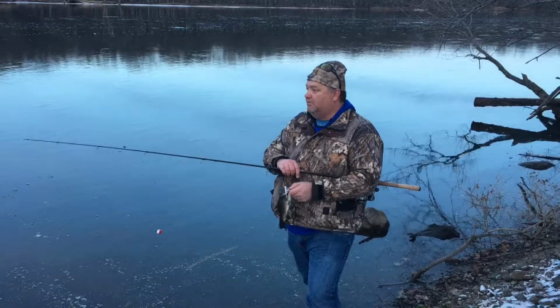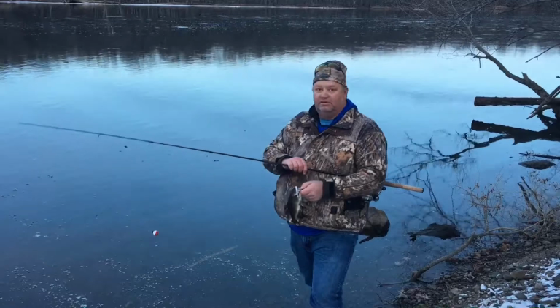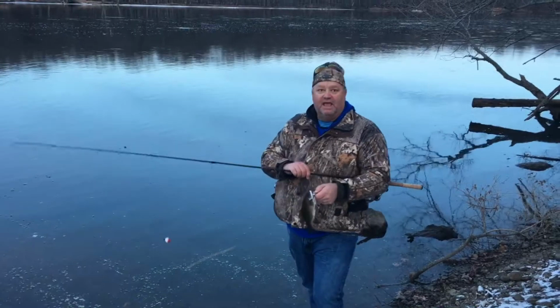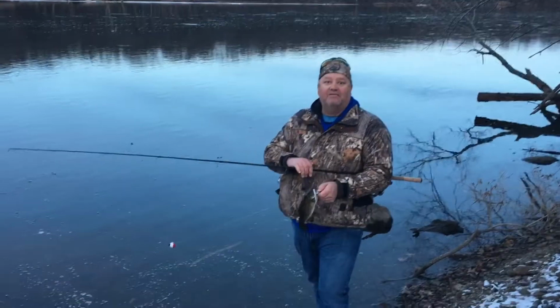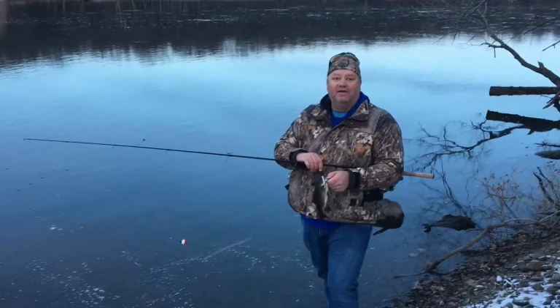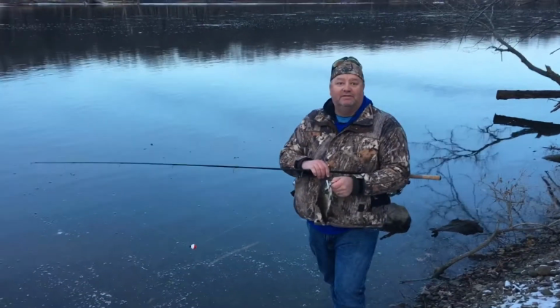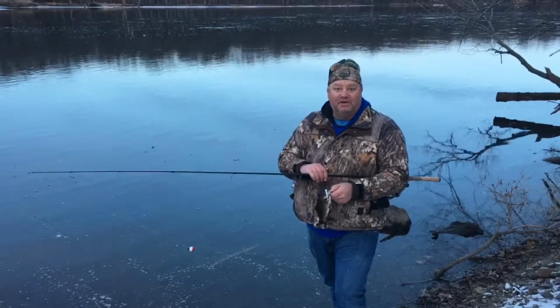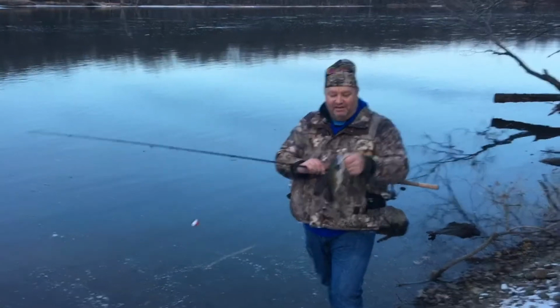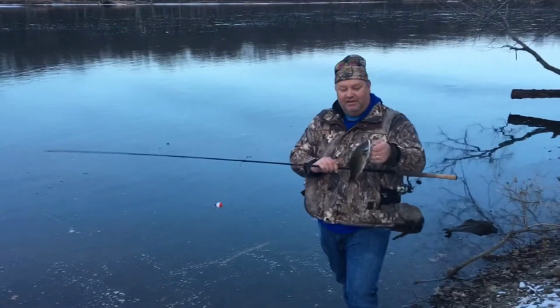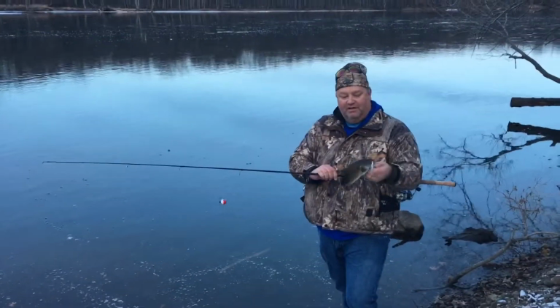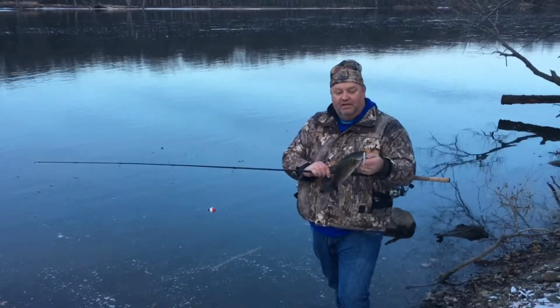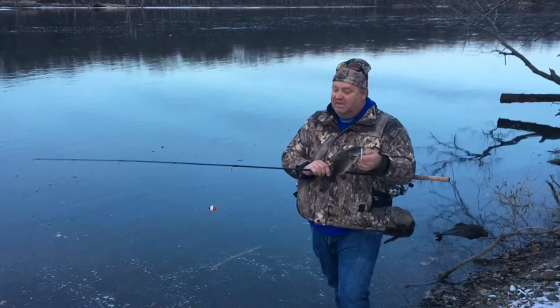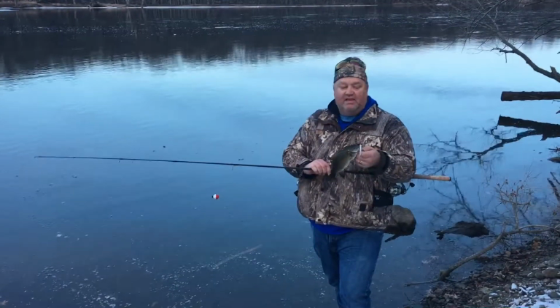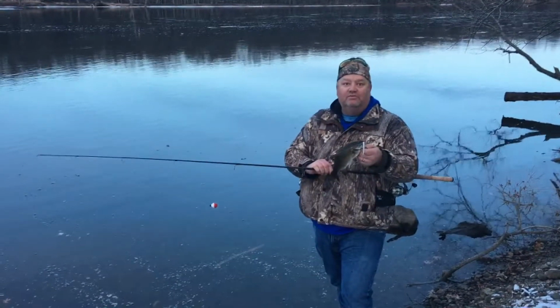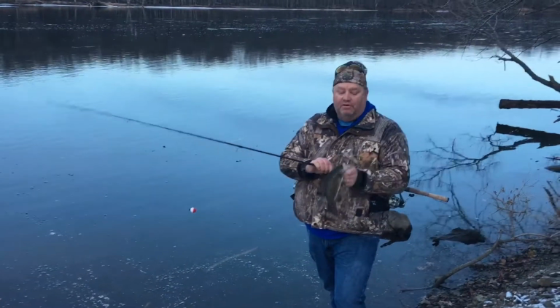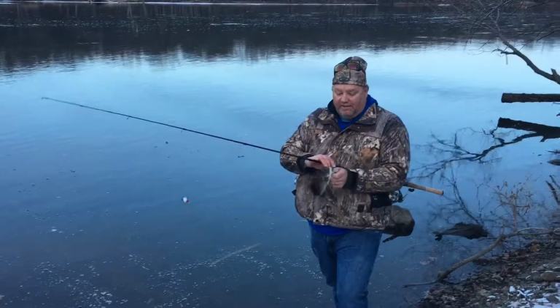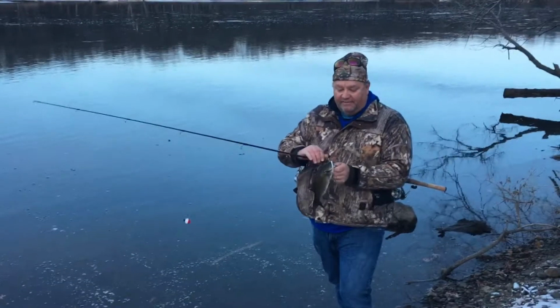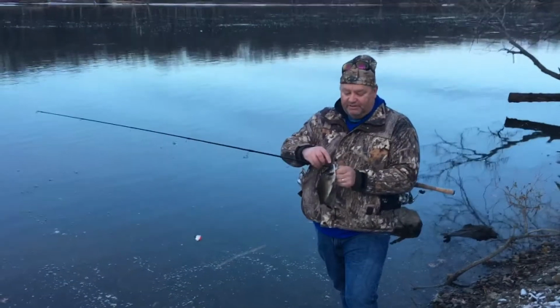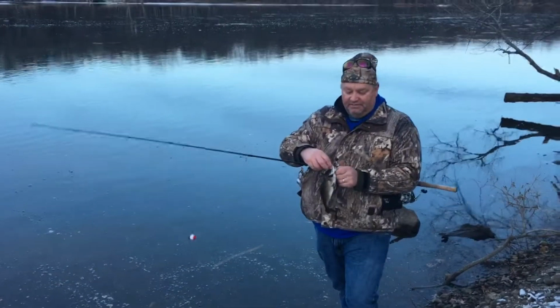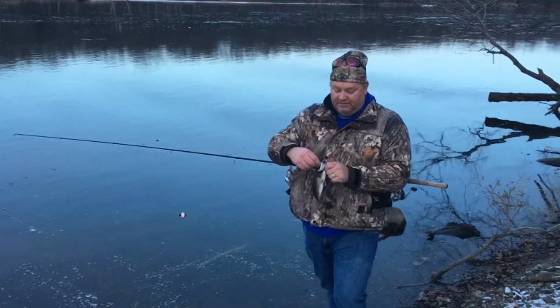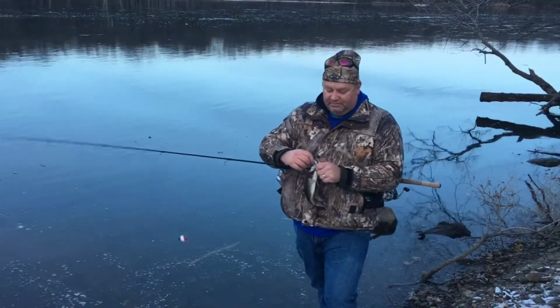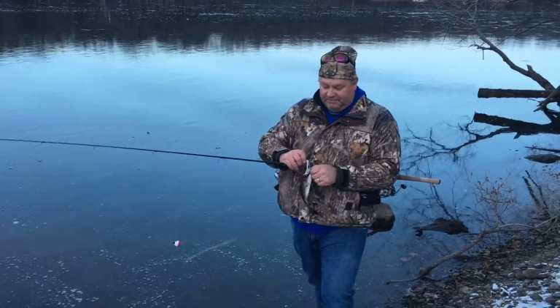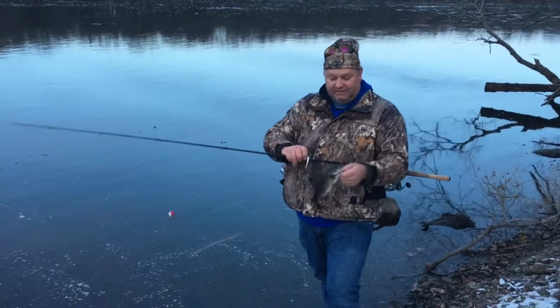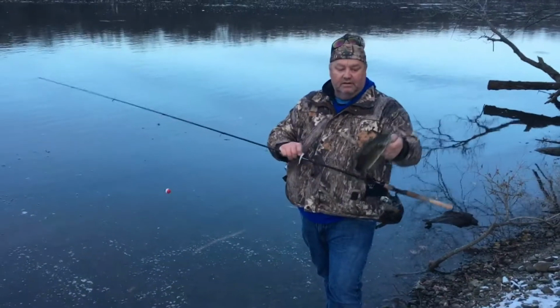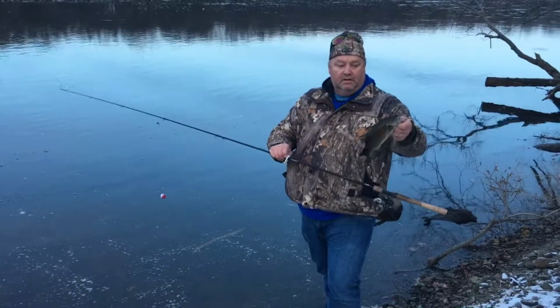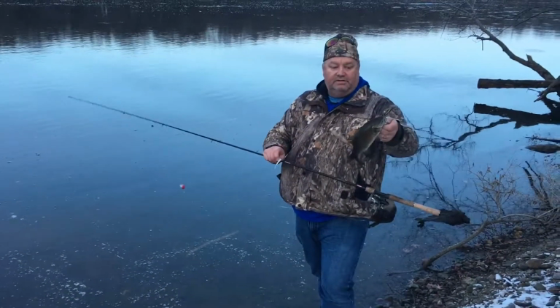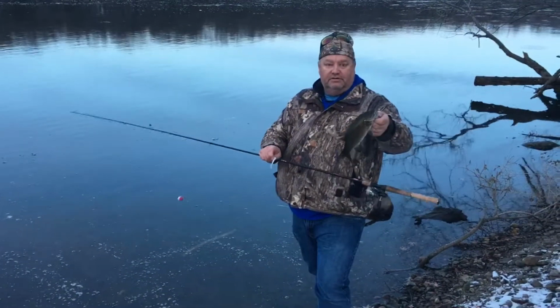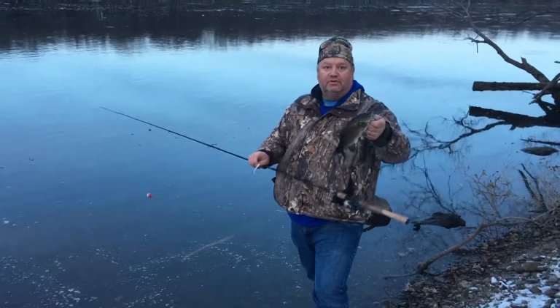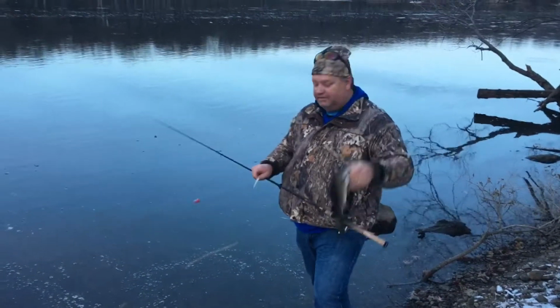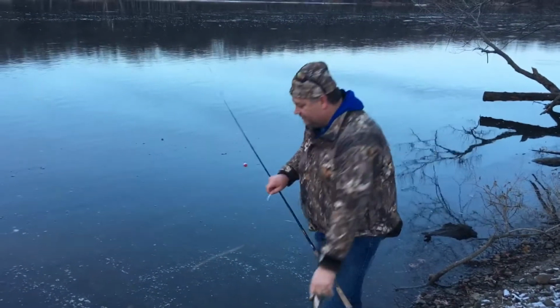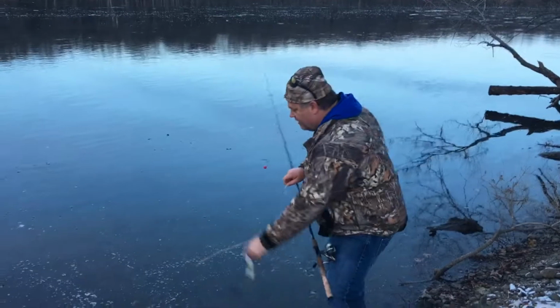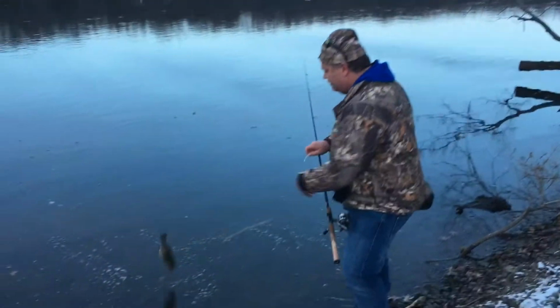Bass are jumping. Hey, we're down here in the Mississippi today. It ain't a huge one, but we're having a lot of action. I'm just going to show you some tips and tricks to catch — do some shore fishing for some great action.